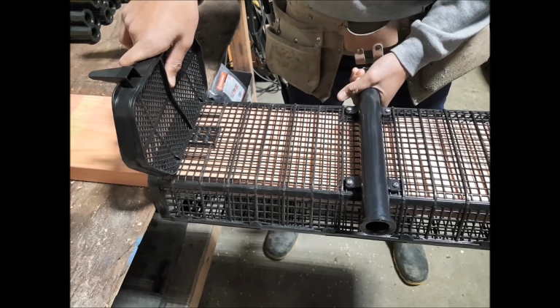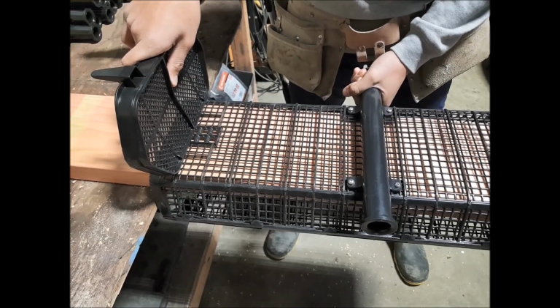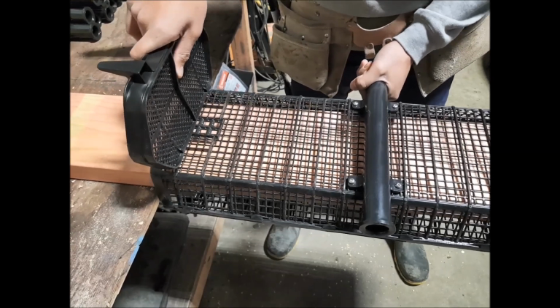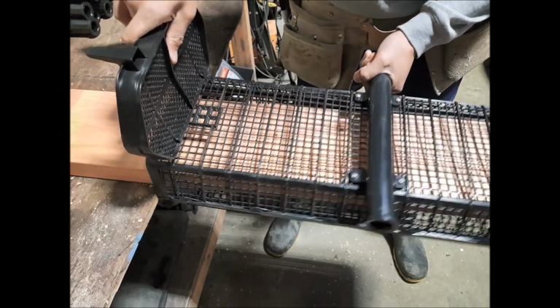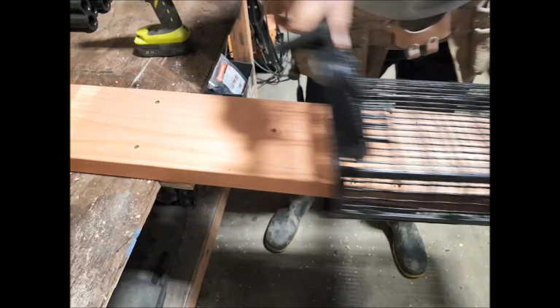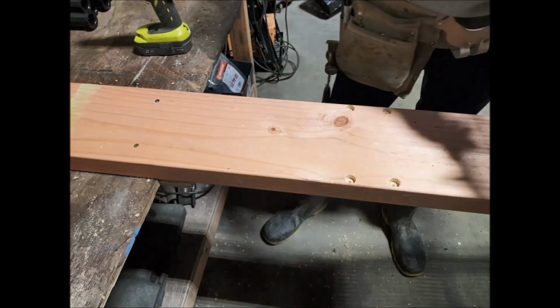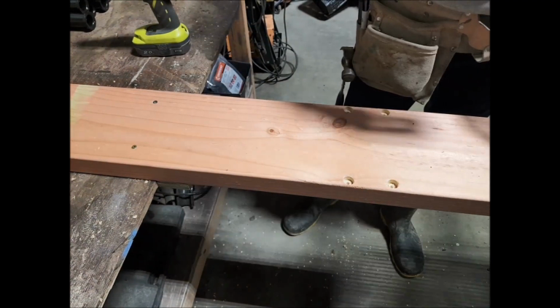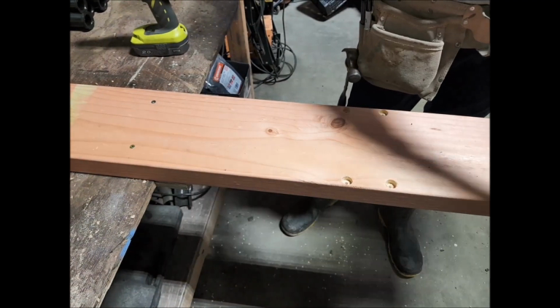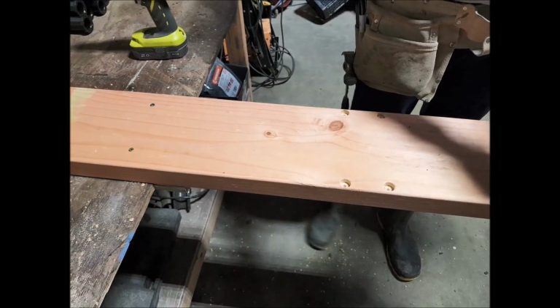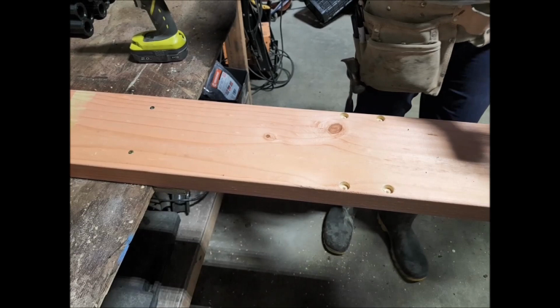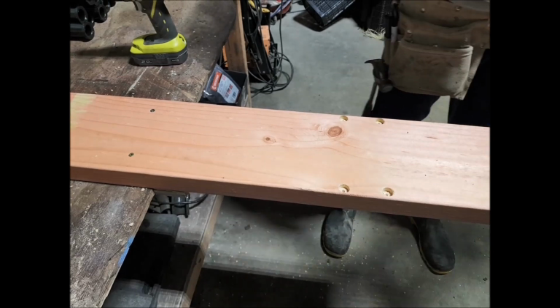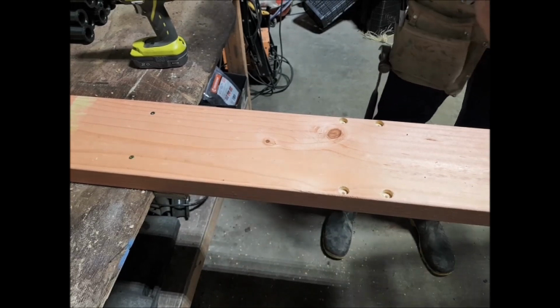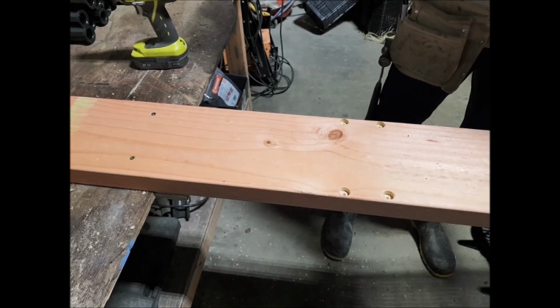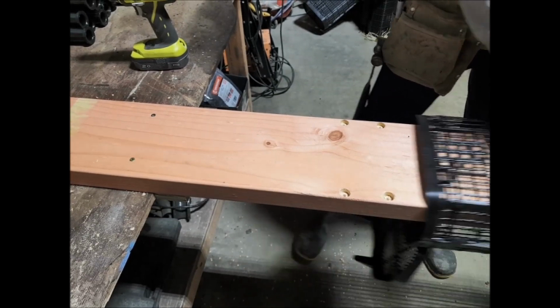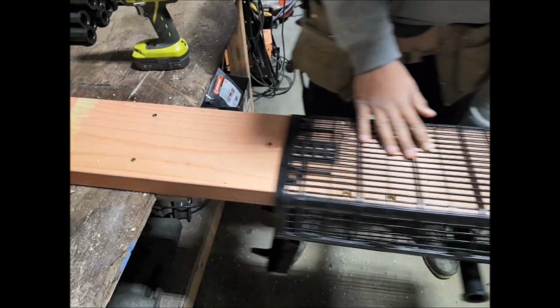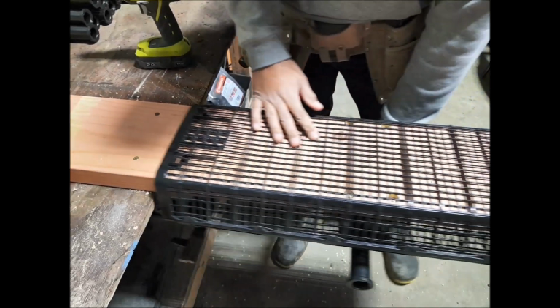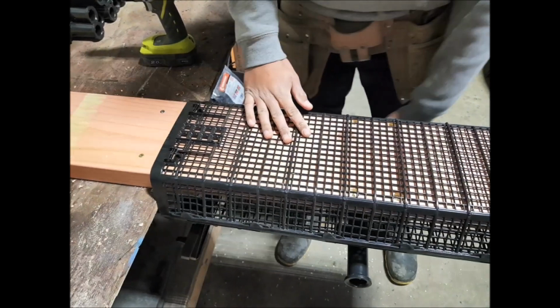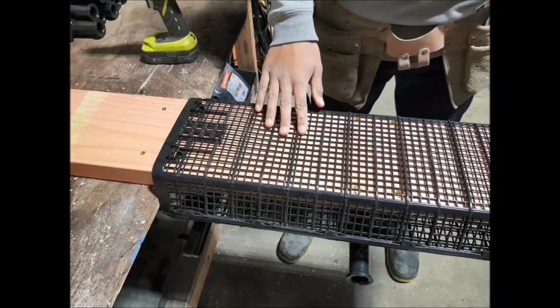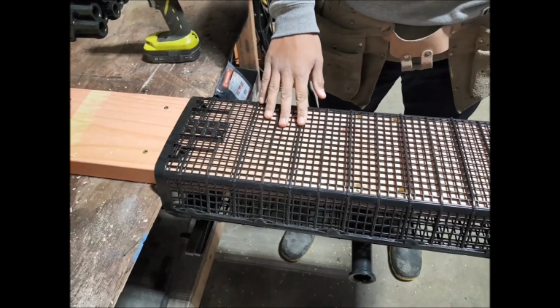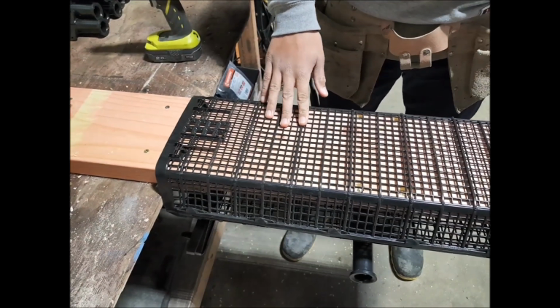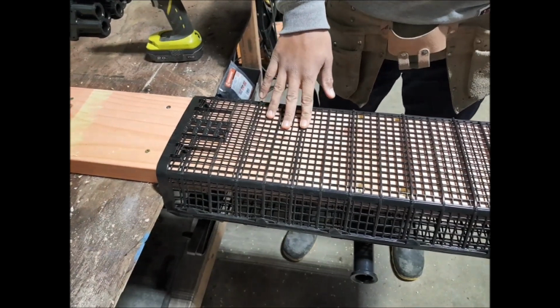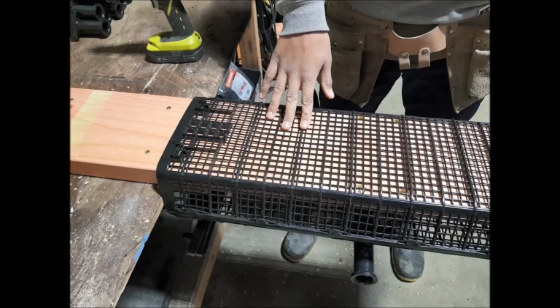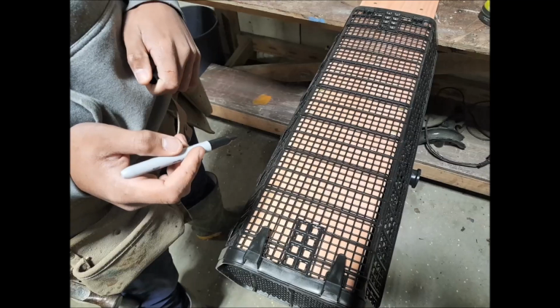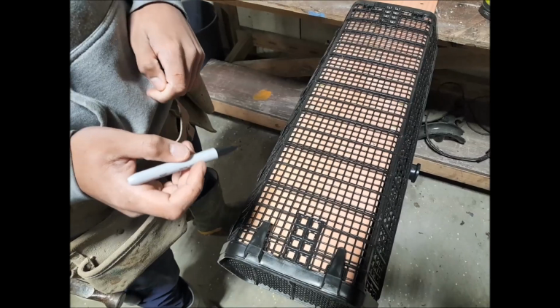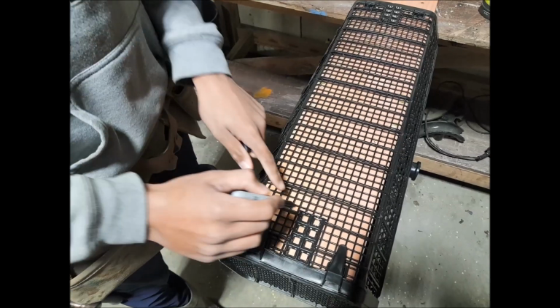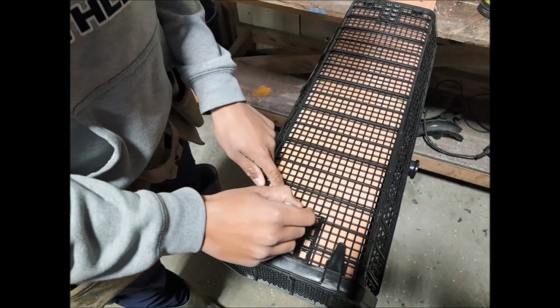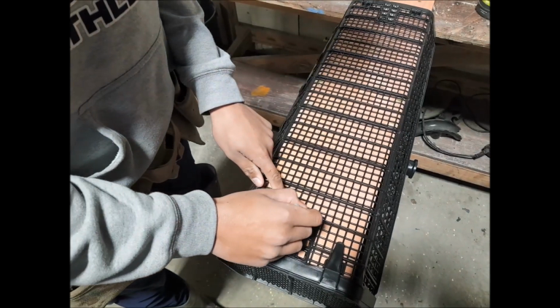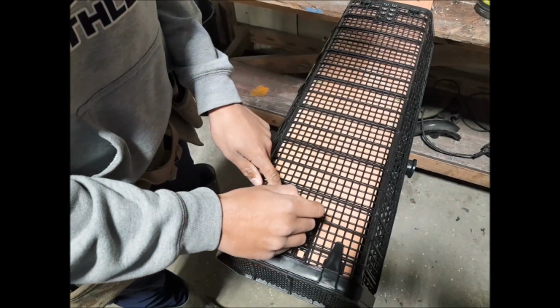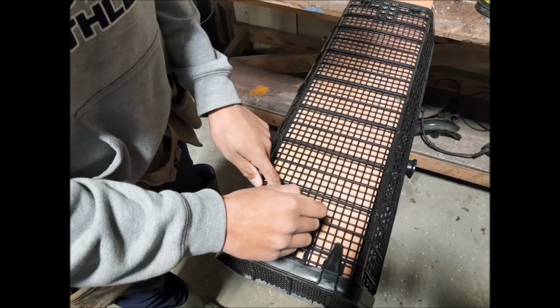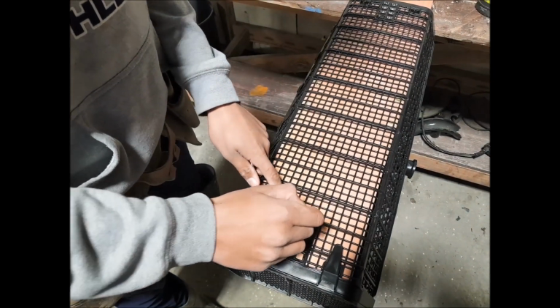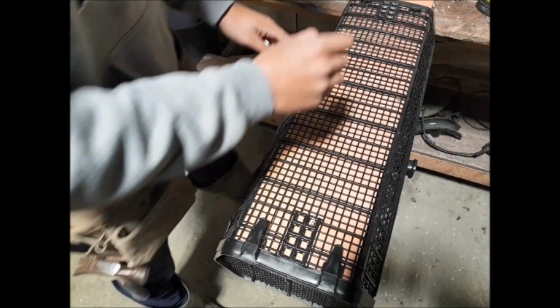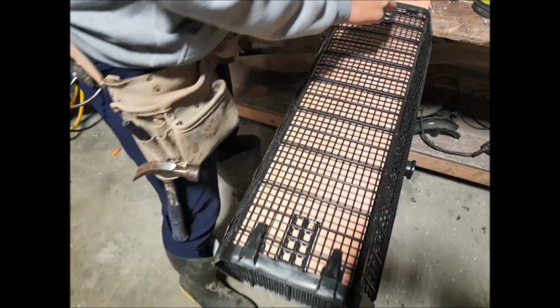Take the basket off and turn it over. Making sure again that it is pushed right up against the bench. Mark the top right hand corner at both ends.